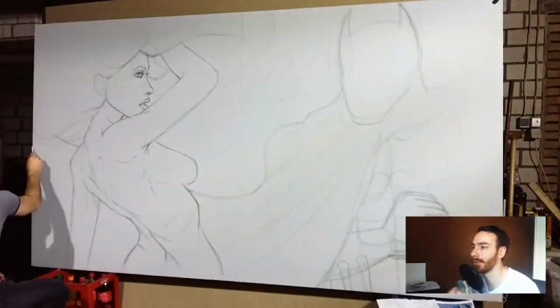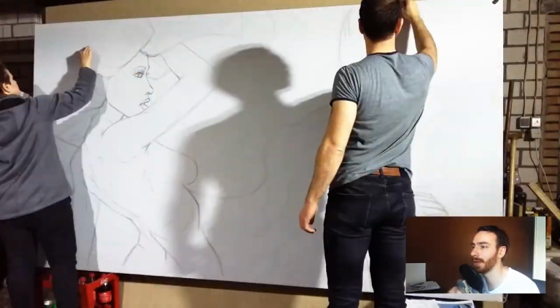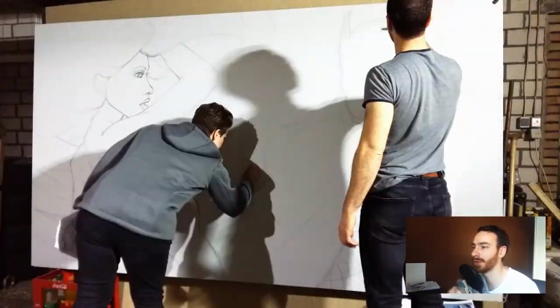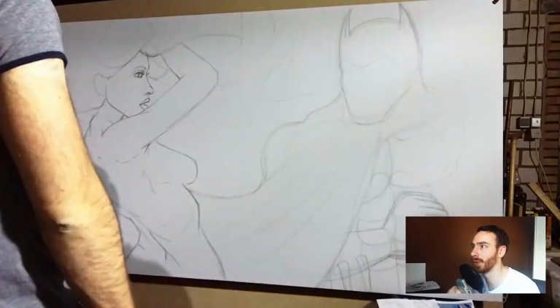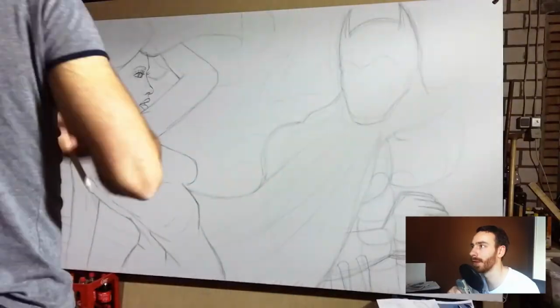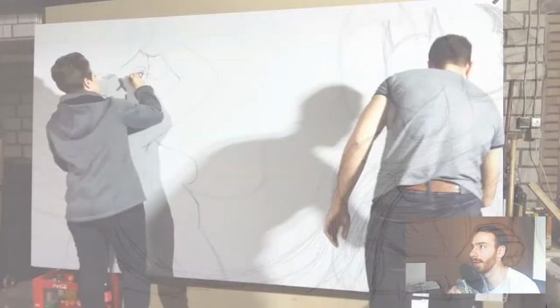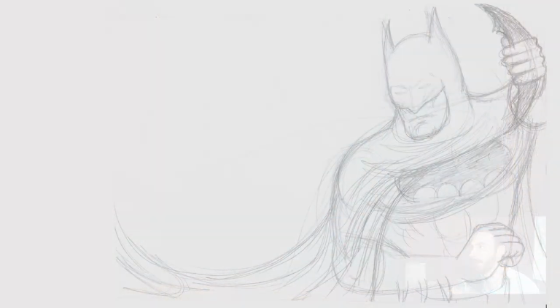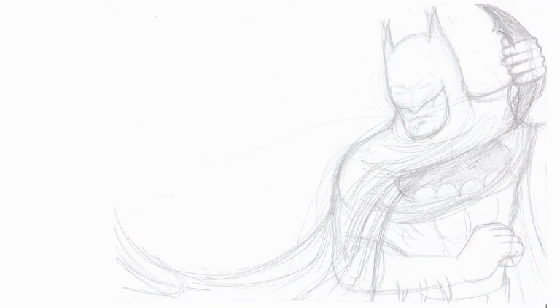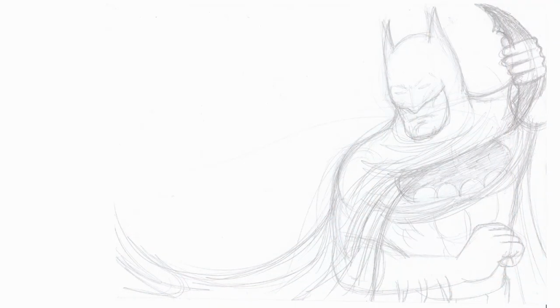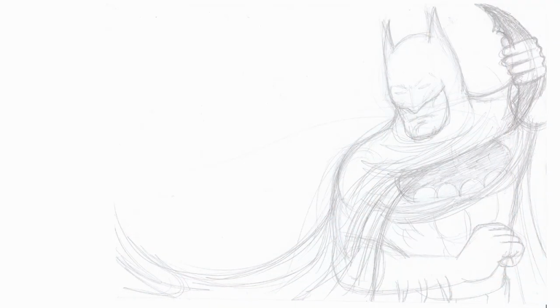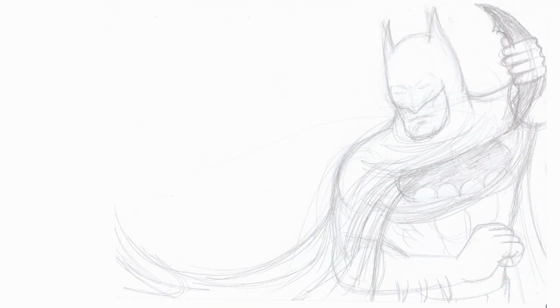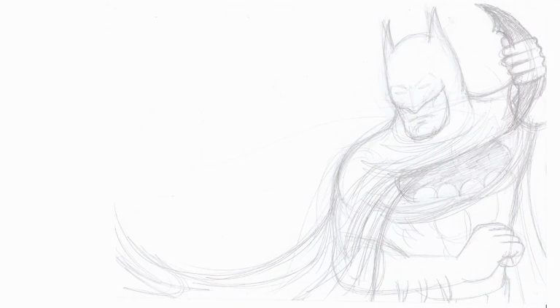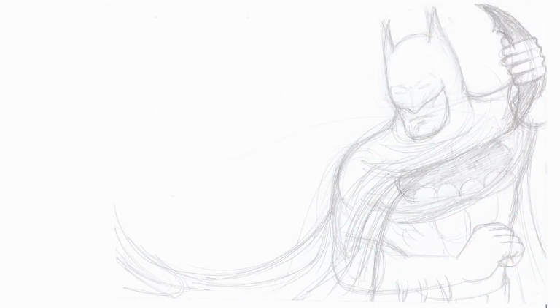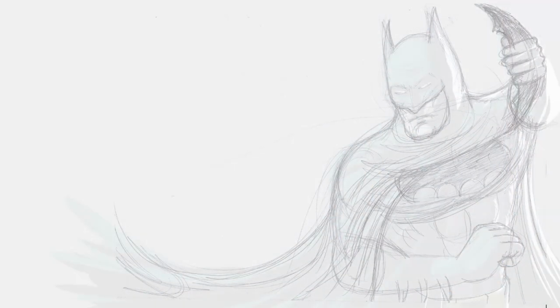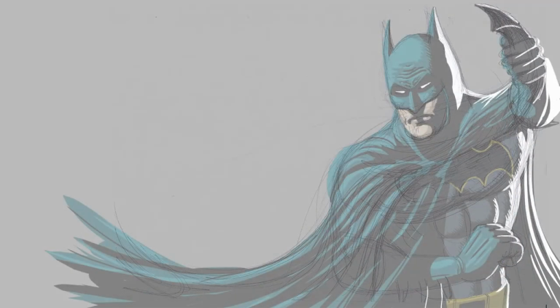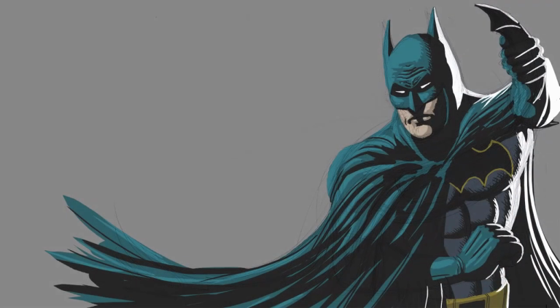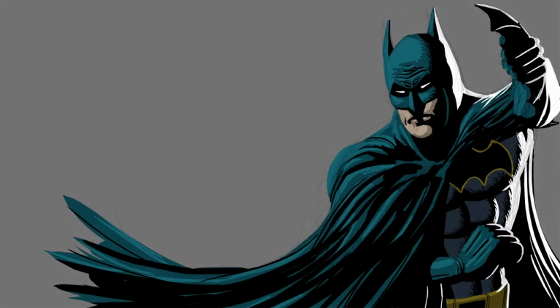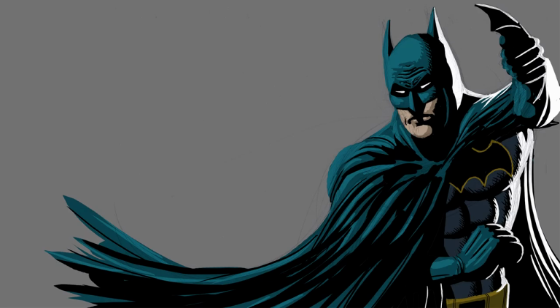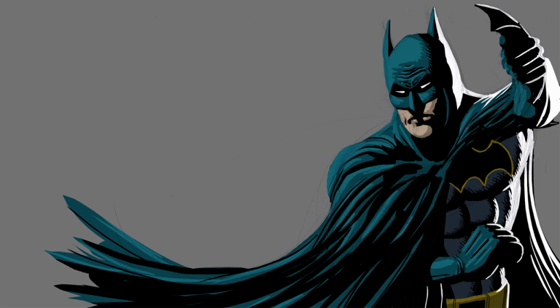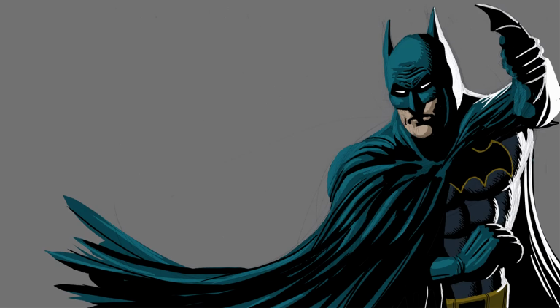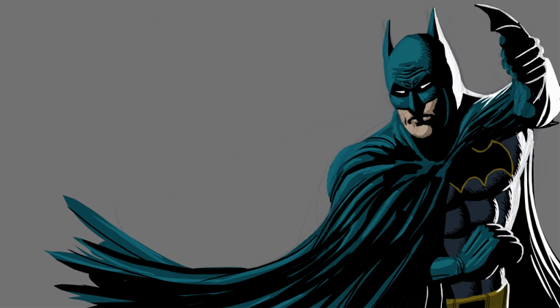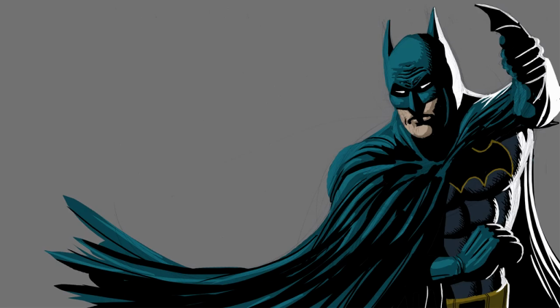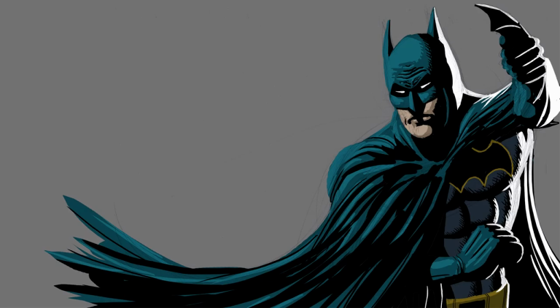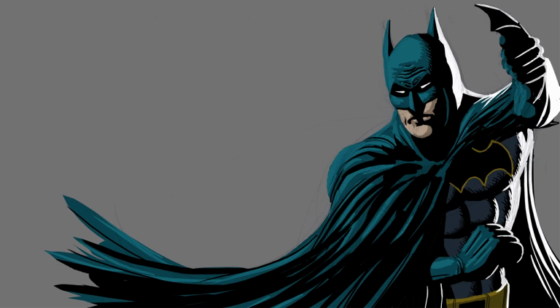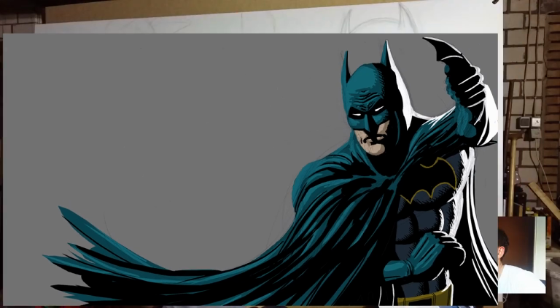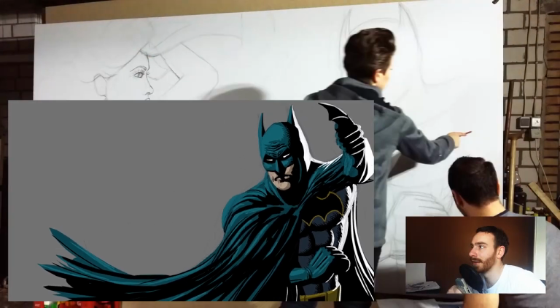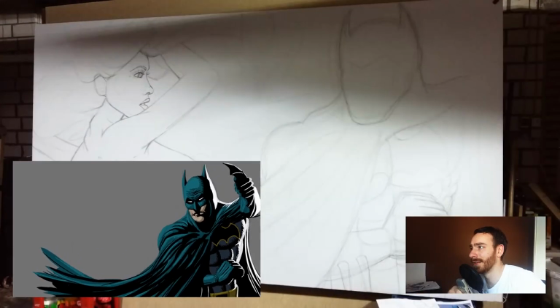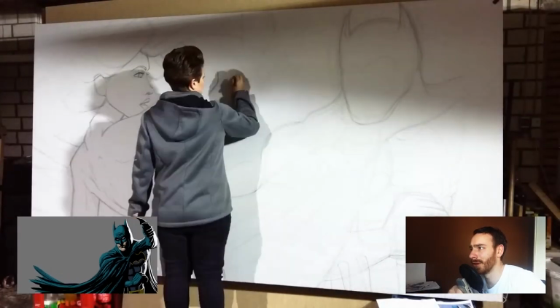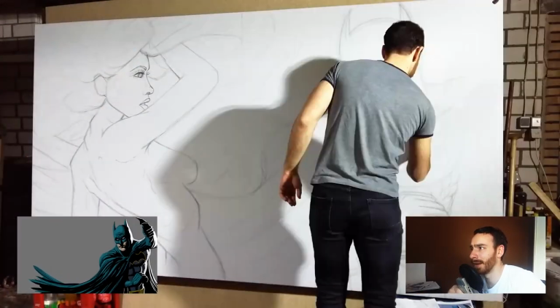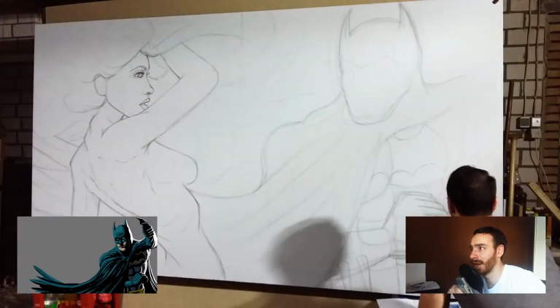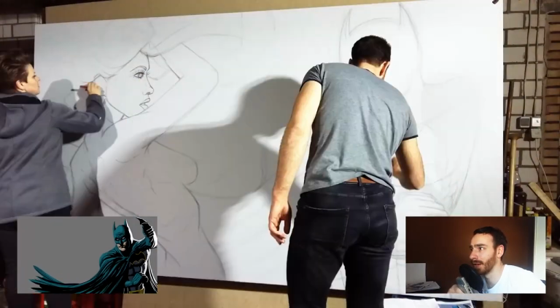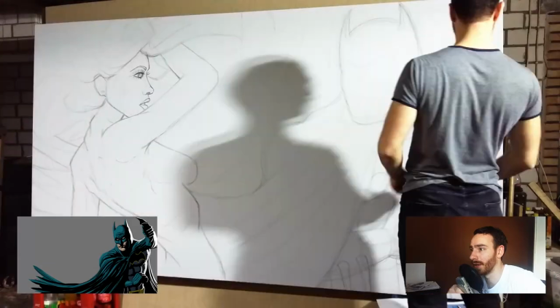For me it all started with this sketch I did on paper and turned into this digitally to serve as a base for my painting. I still somewhat like it better than the final result, but whatever.